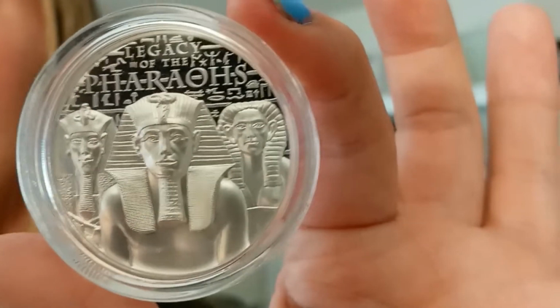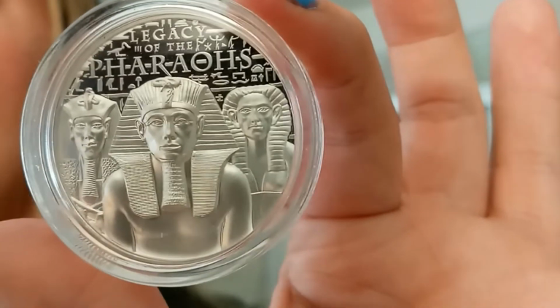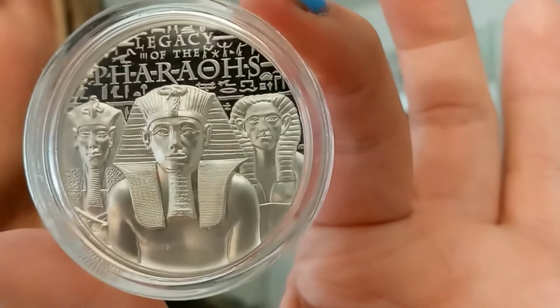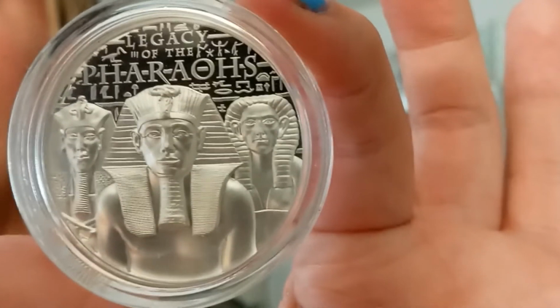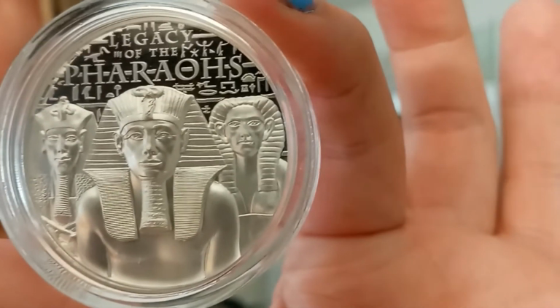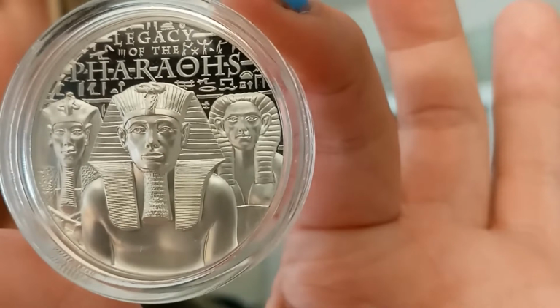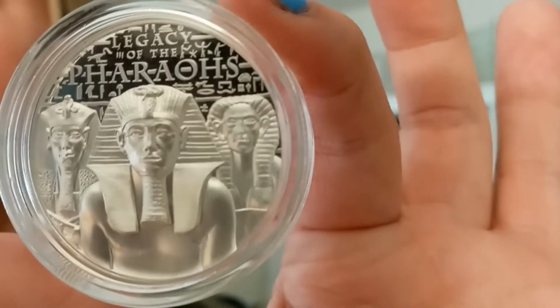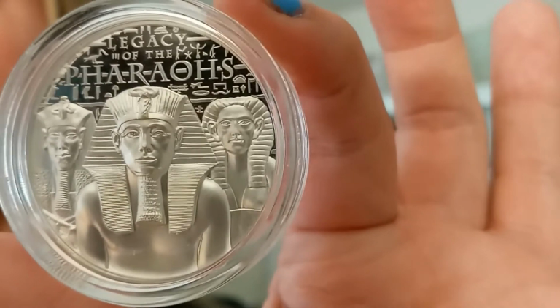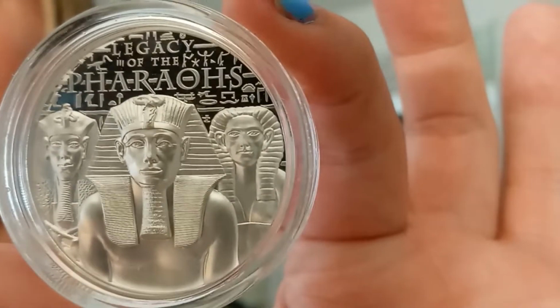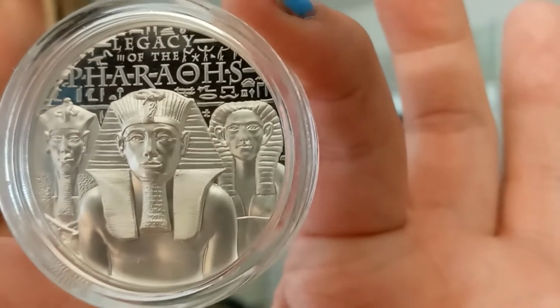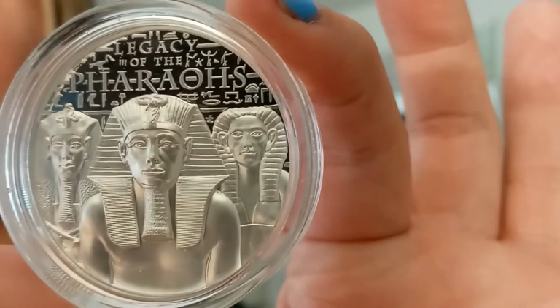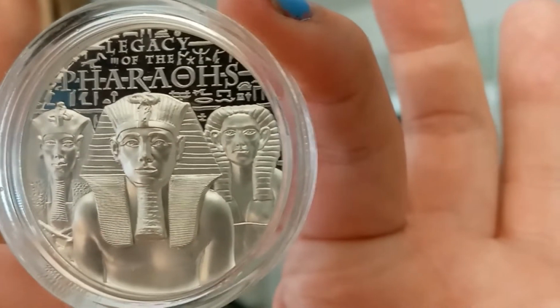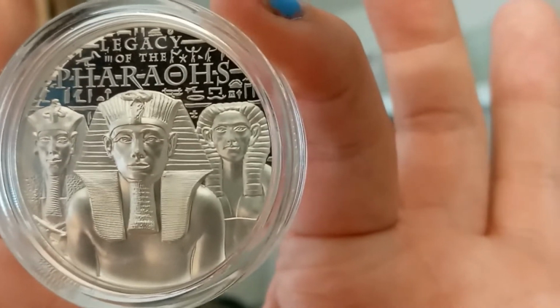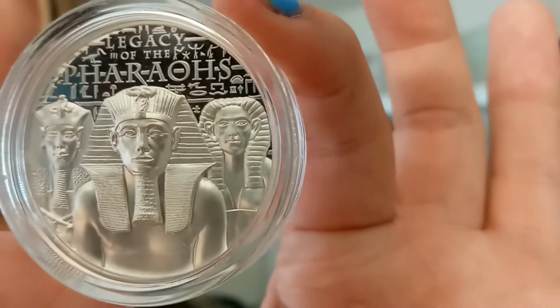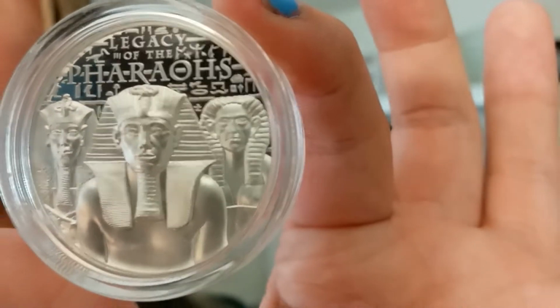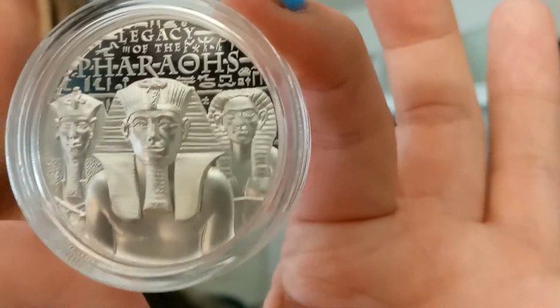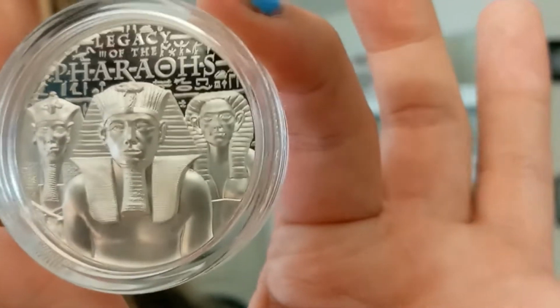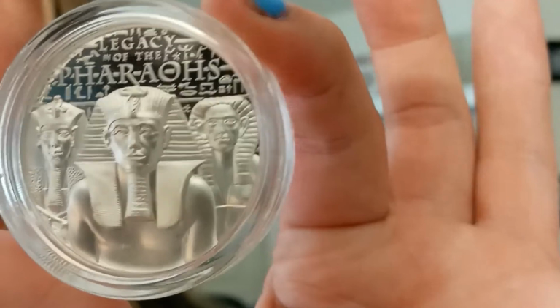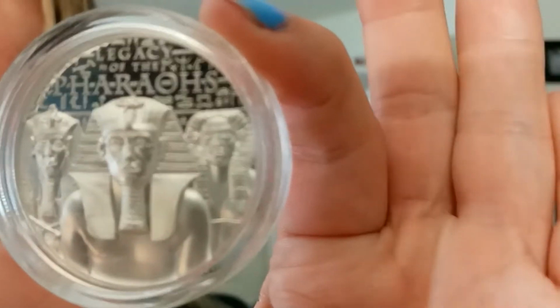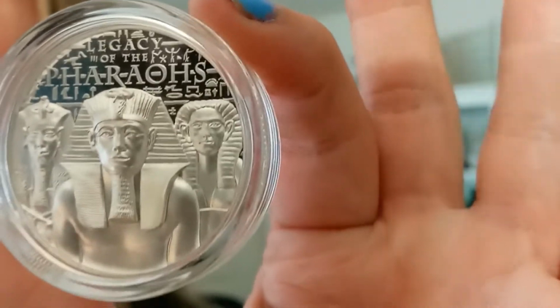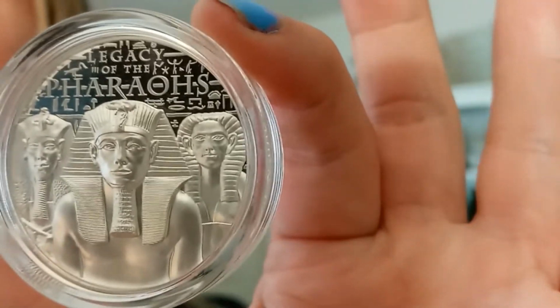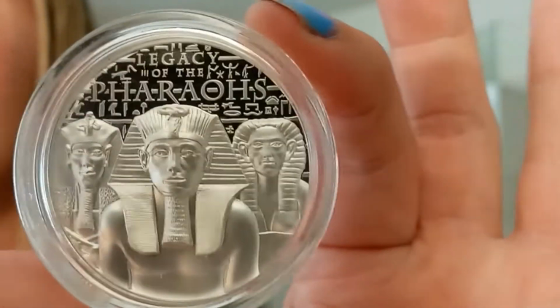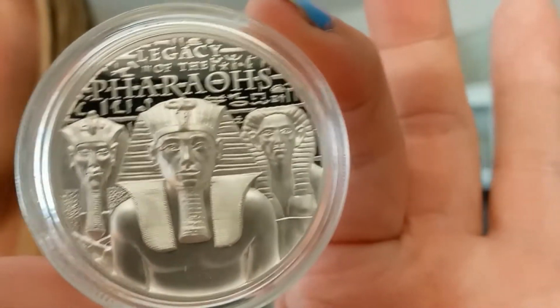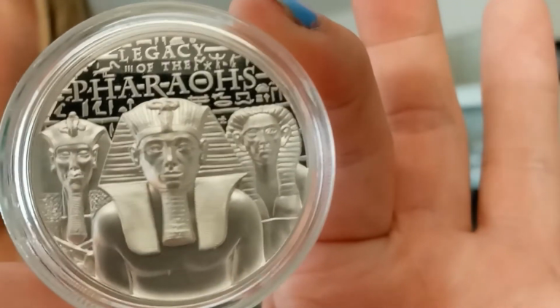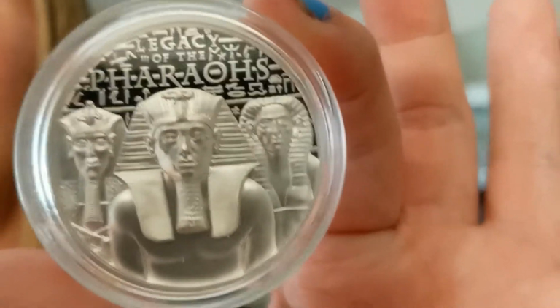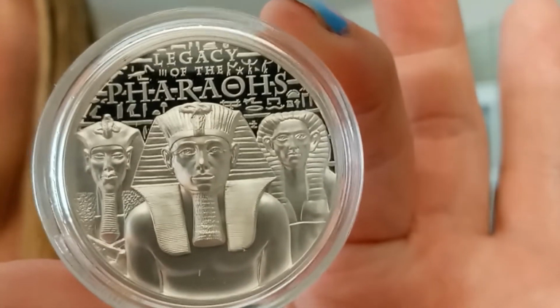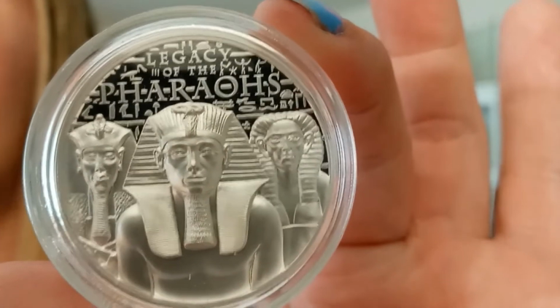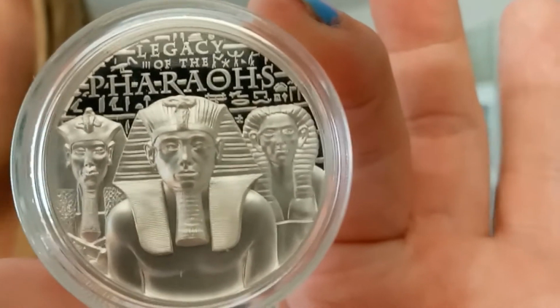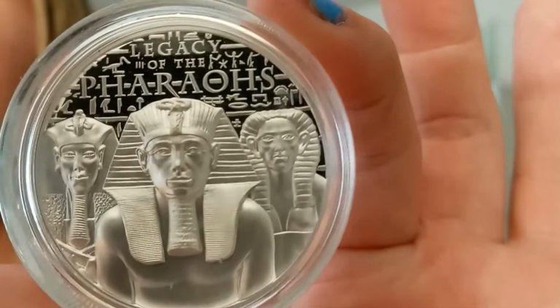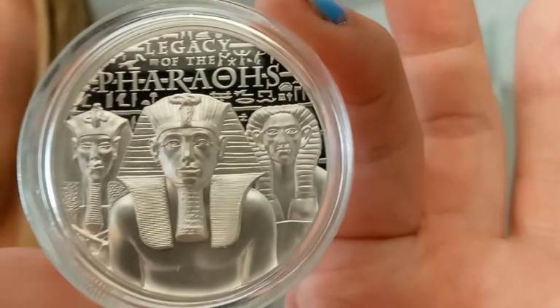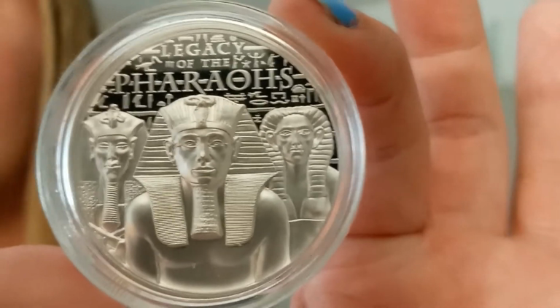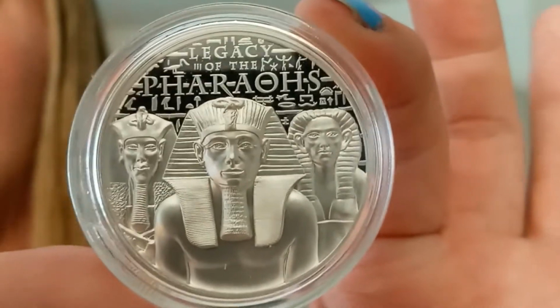The field above is adorned with the inscription 'Legacy of the Pharaohs.' The words also overlap hieroglyphs borrowed from the Stele of Revealing, which is an ancient Egyptian artifact housed in the Bullock Museum in Cairo.